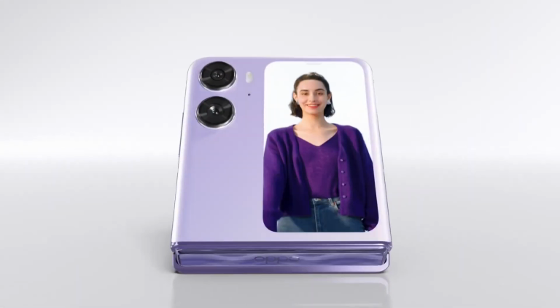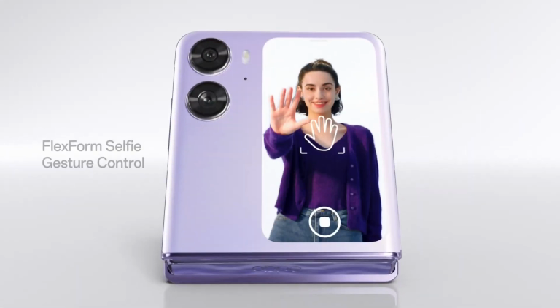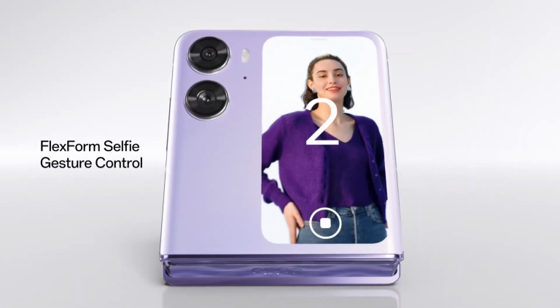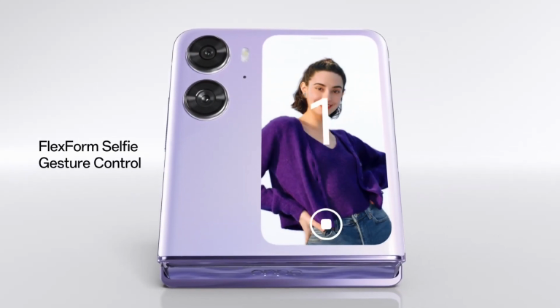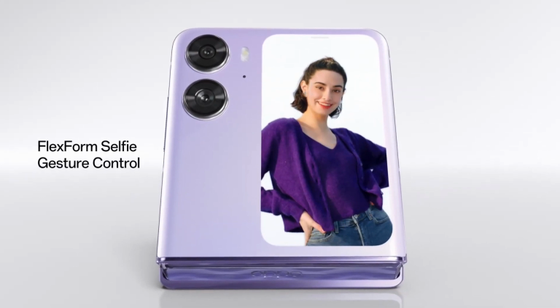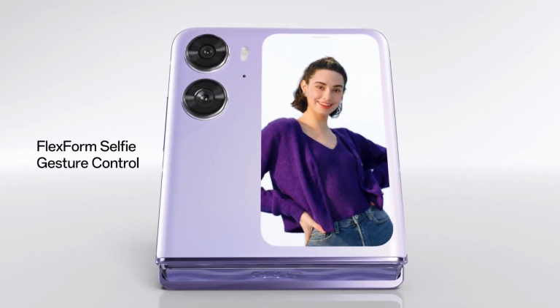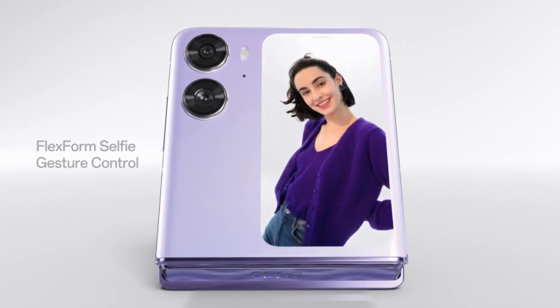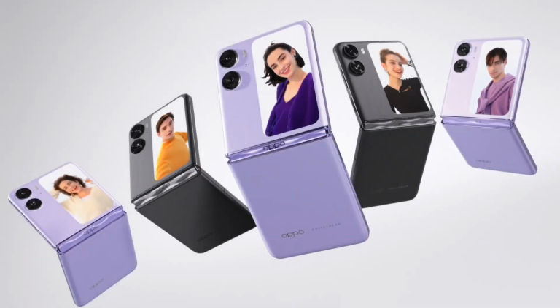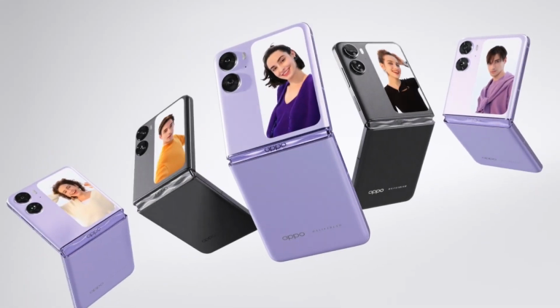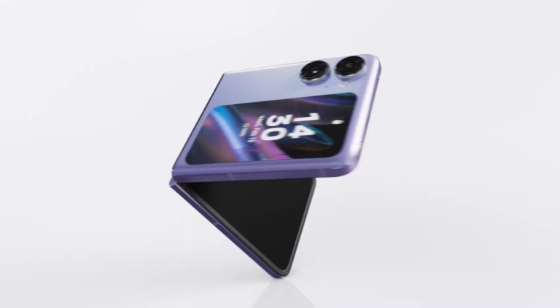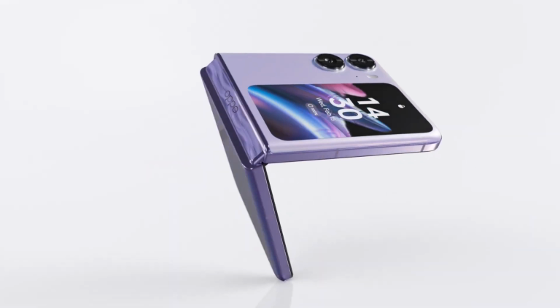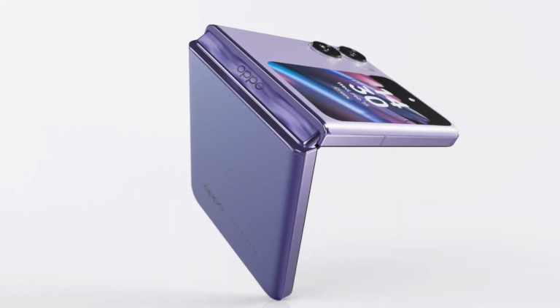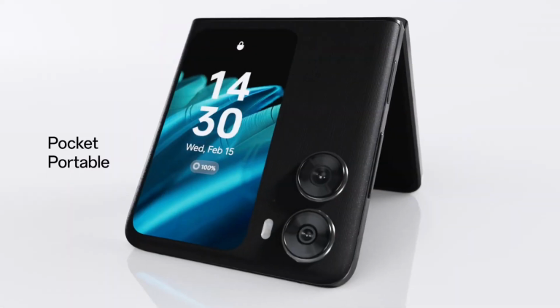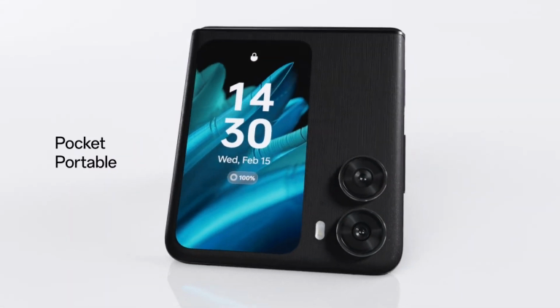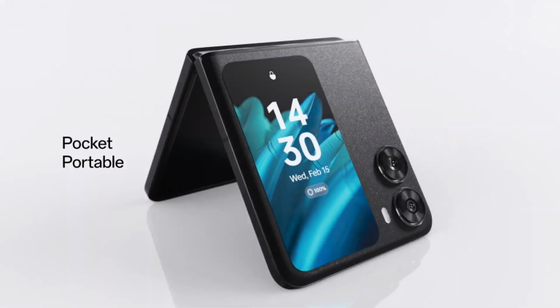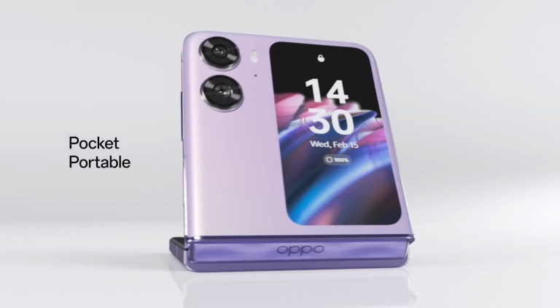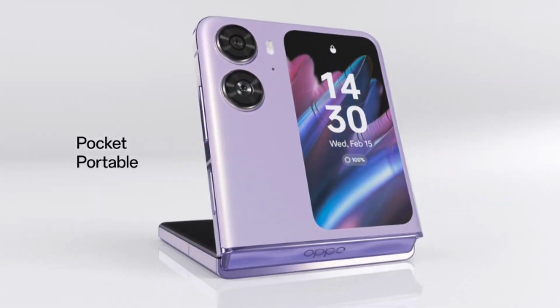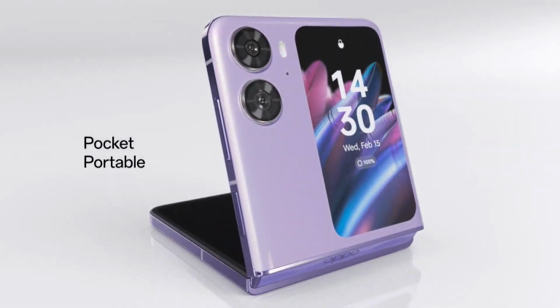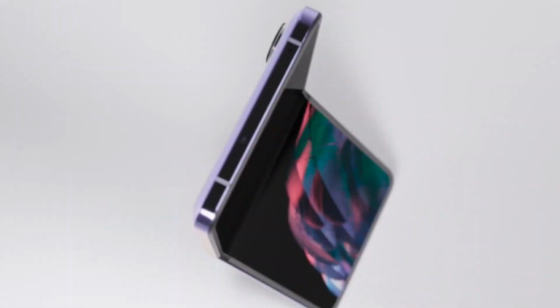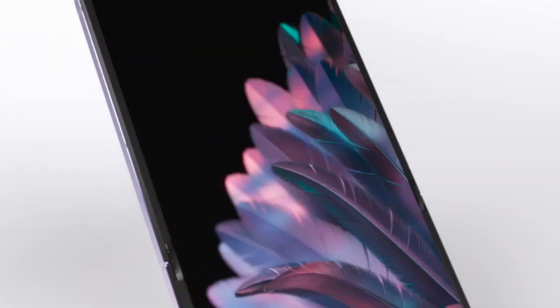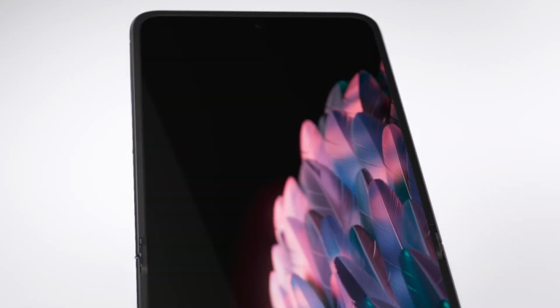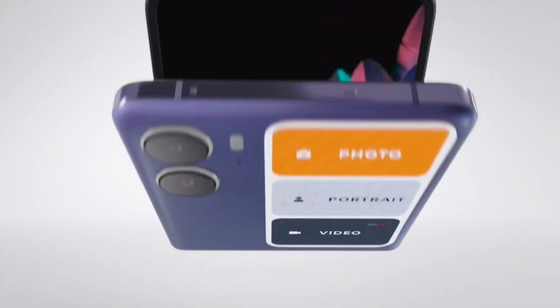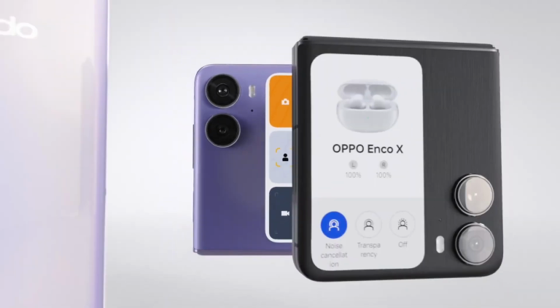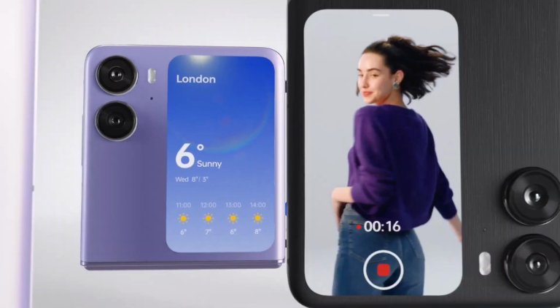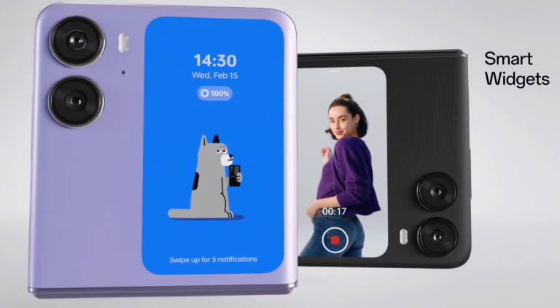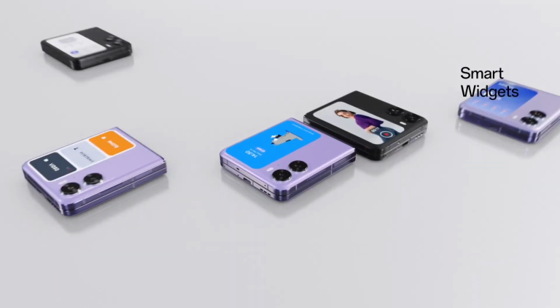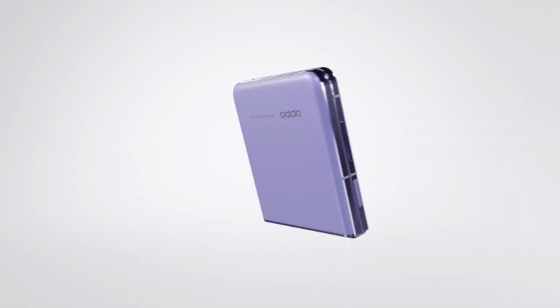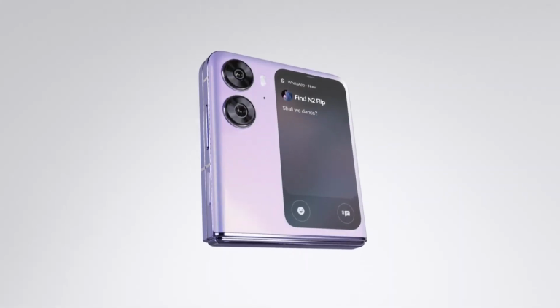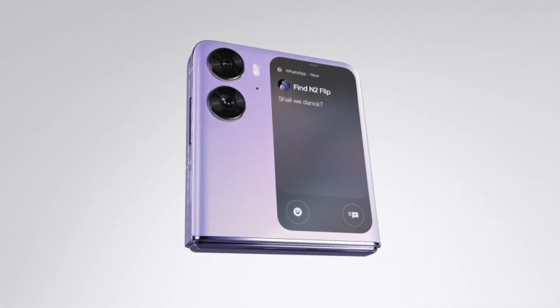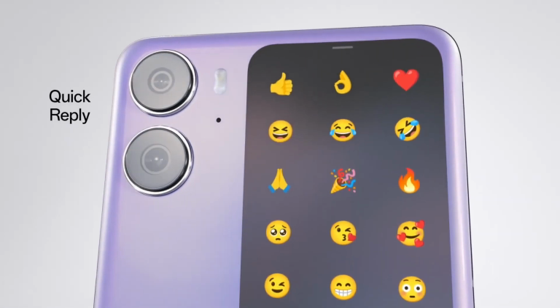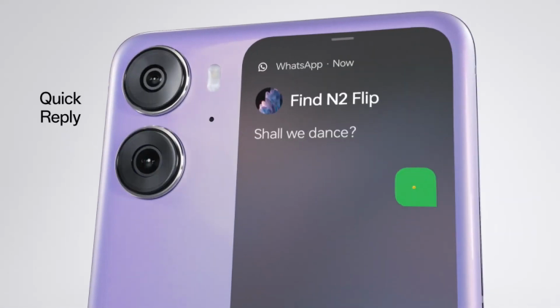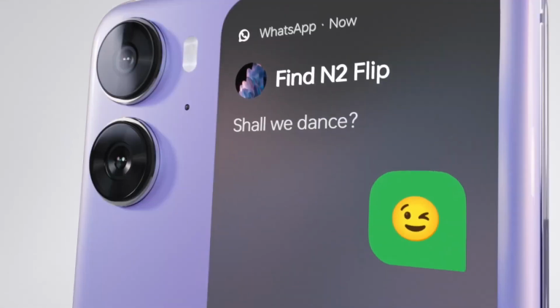So, what do you think? Are you excited about the Oppo Find N2 Flip? Let me know in the comments below. And if you enjoyed this video, please be sure to subscribe to my channel for more awesome tech reviews. My name is Anthony Onamu. Thank you for watching.